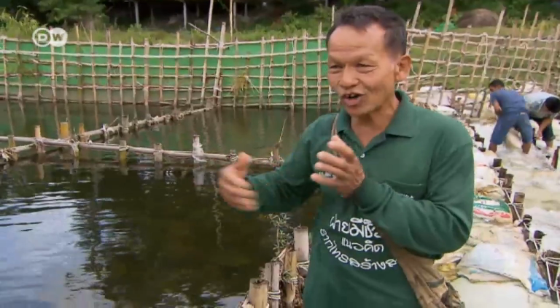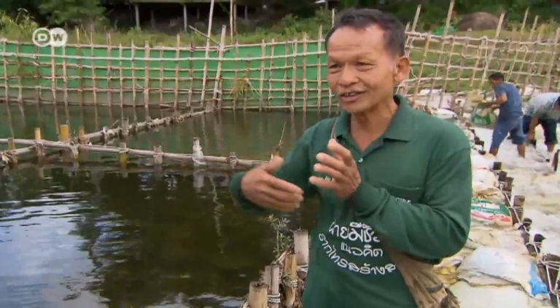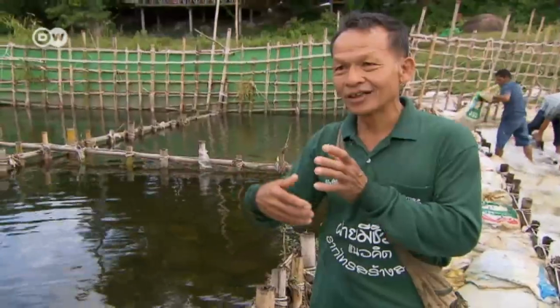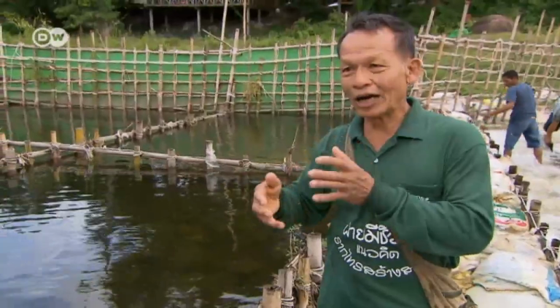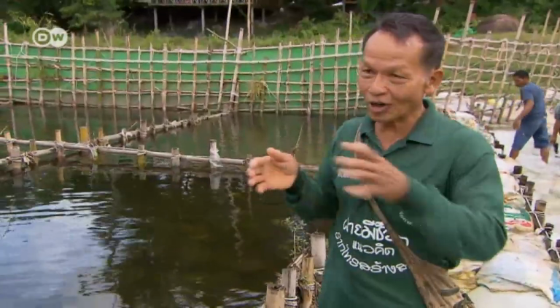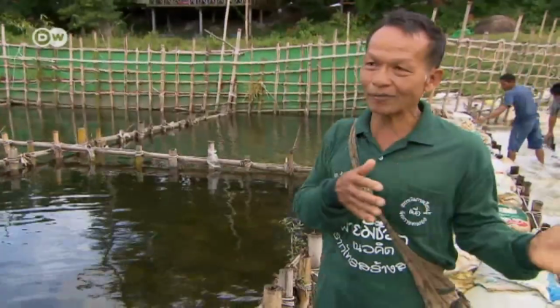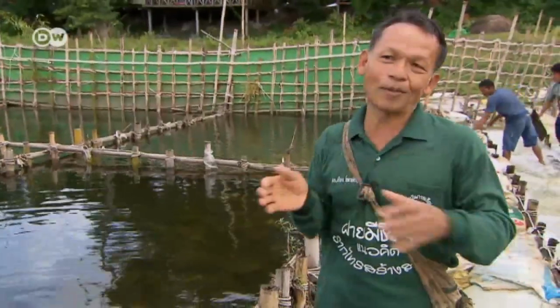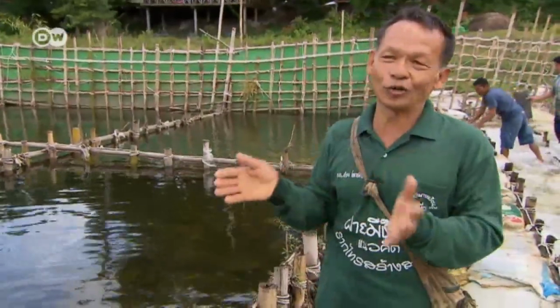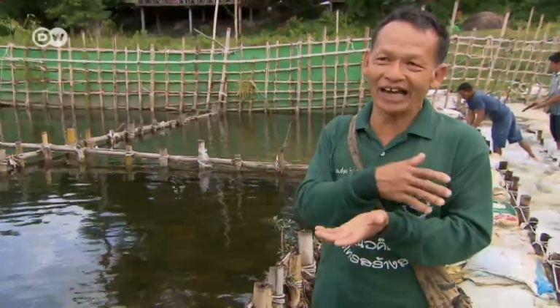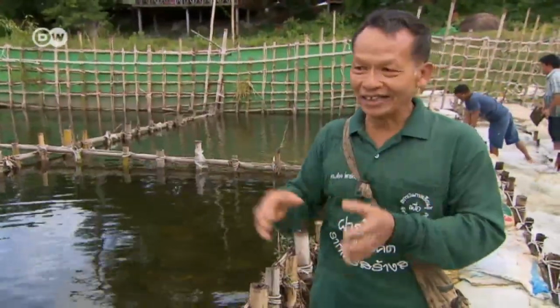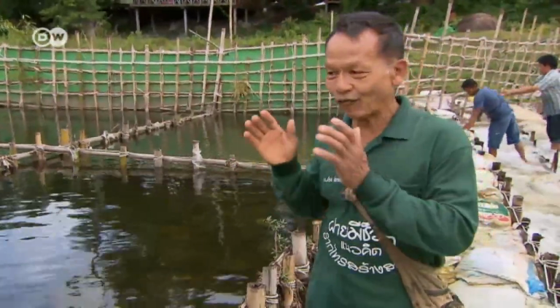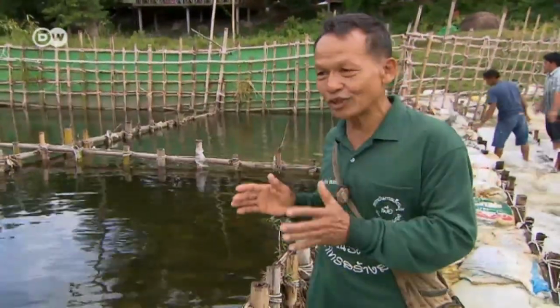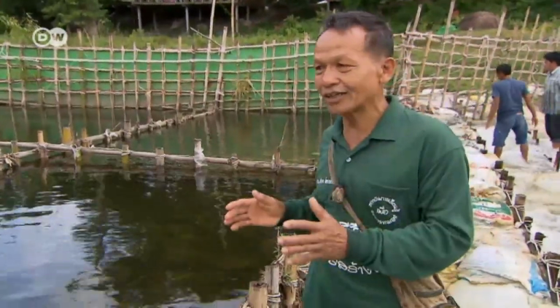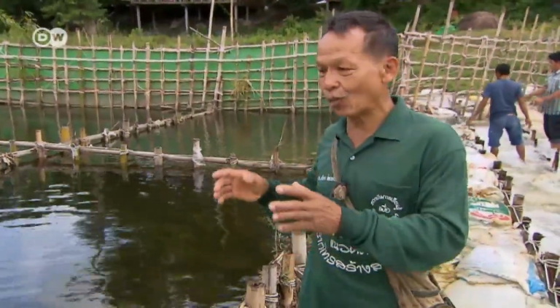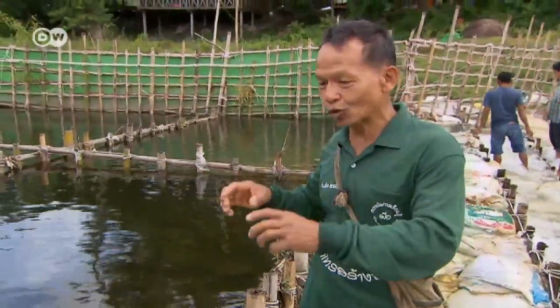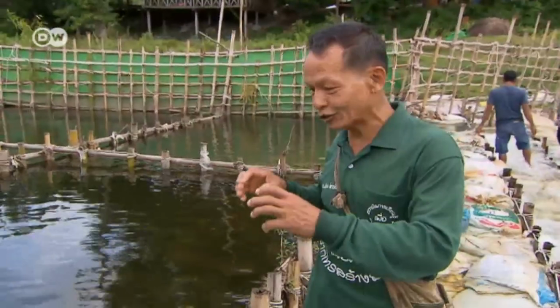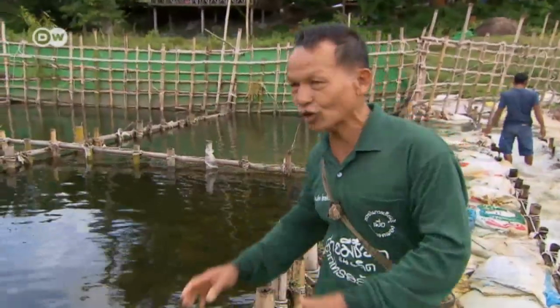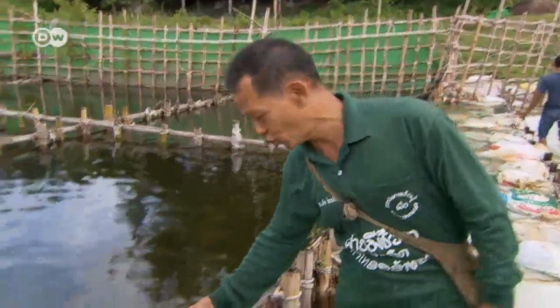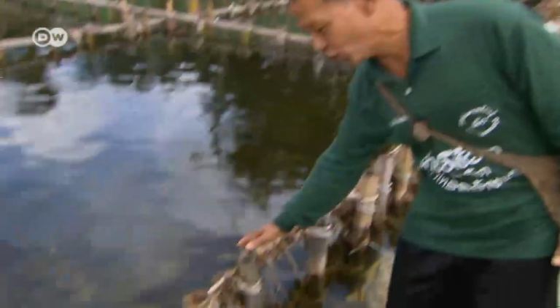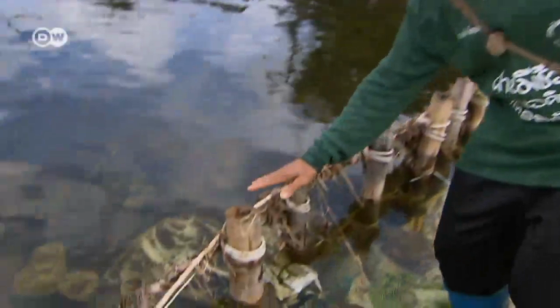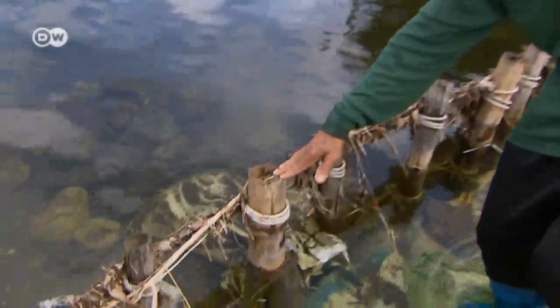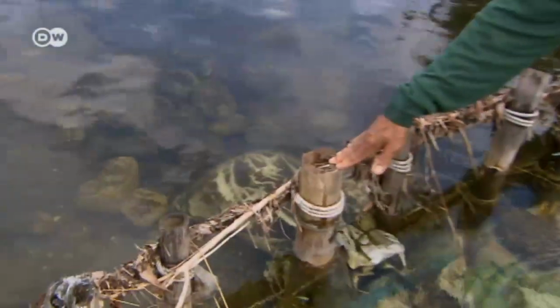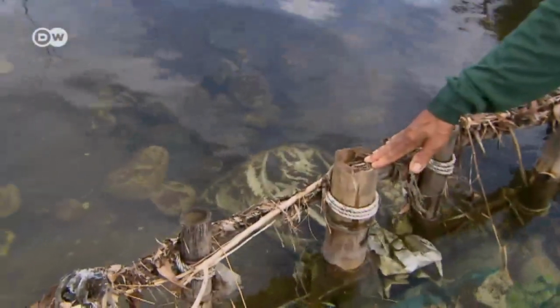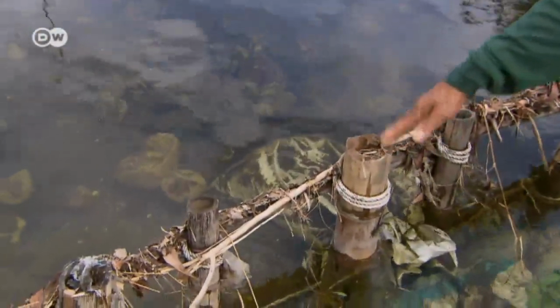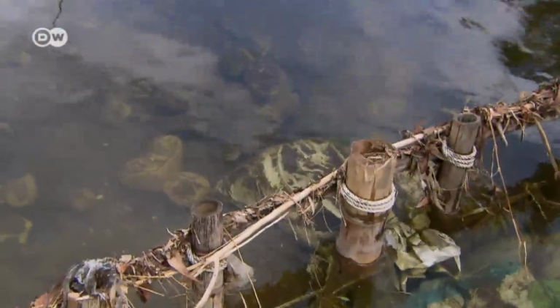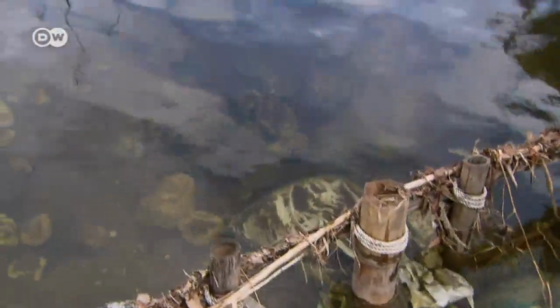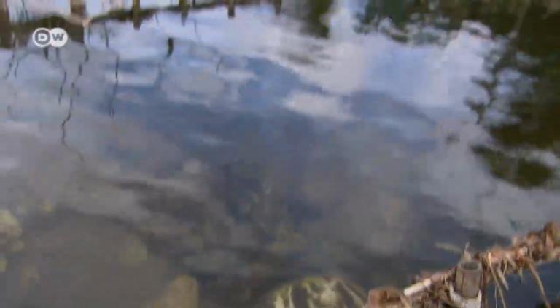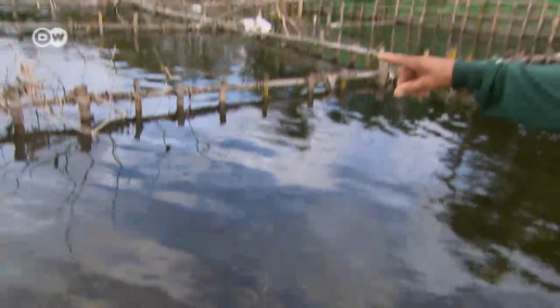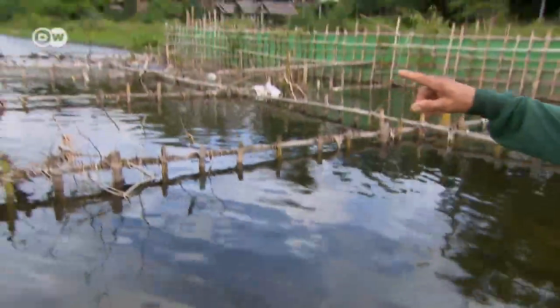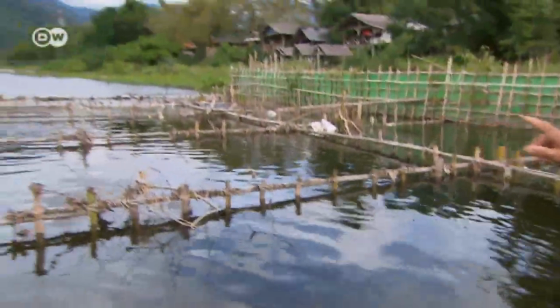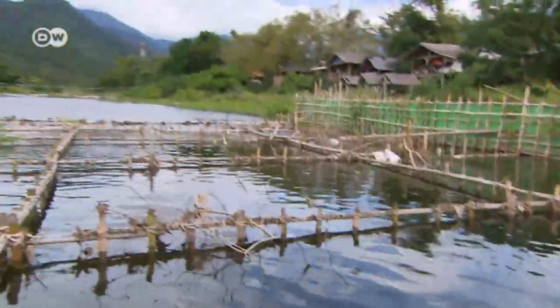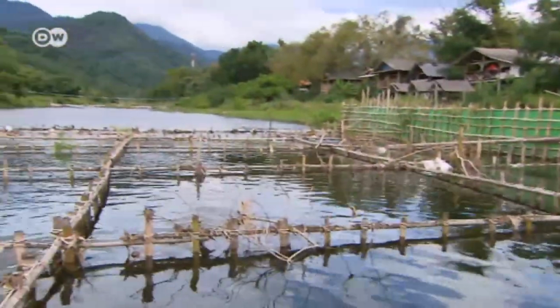We tried it before using cement, but that's a dead material that's destroyed by the water. And that's why we use bamboo and other natural materials. That's why we call it a living weir.